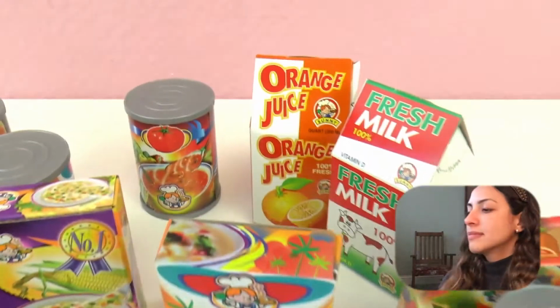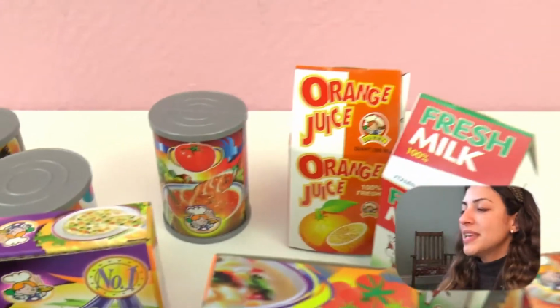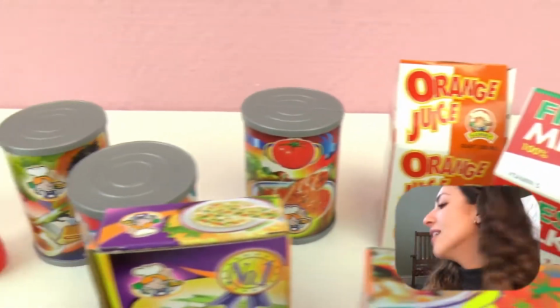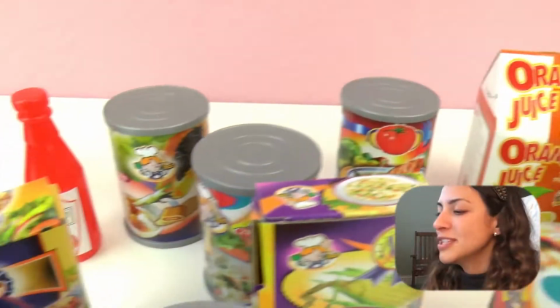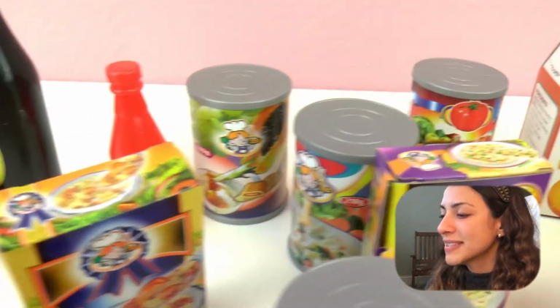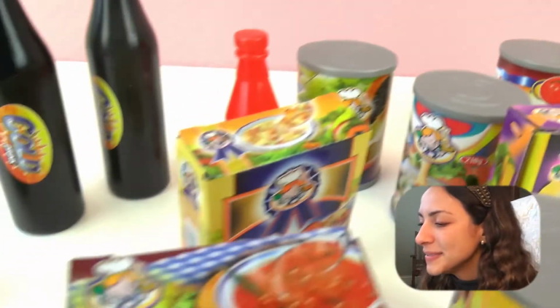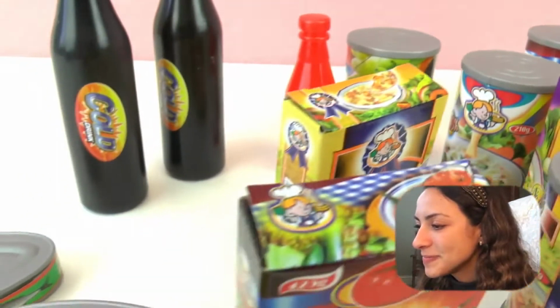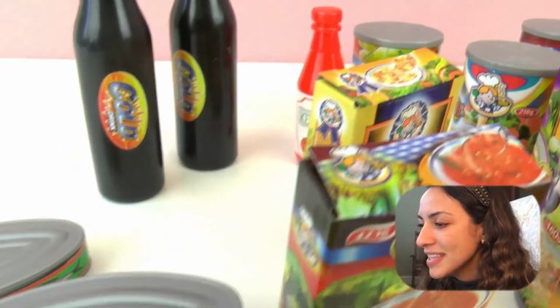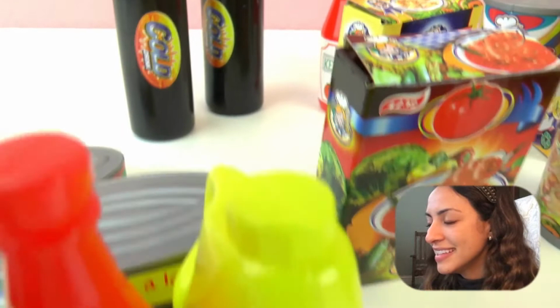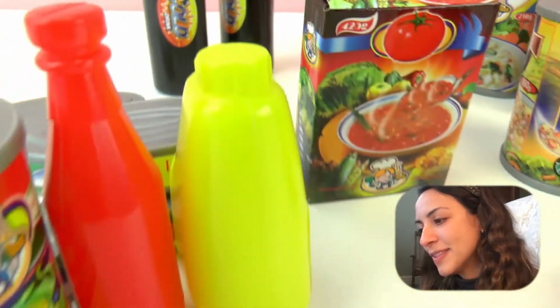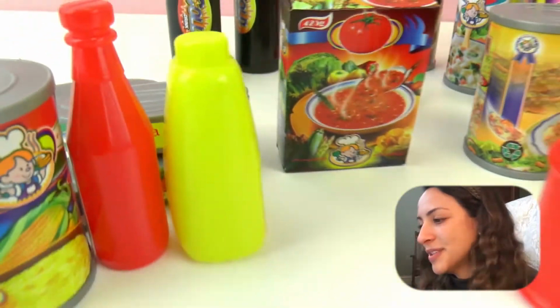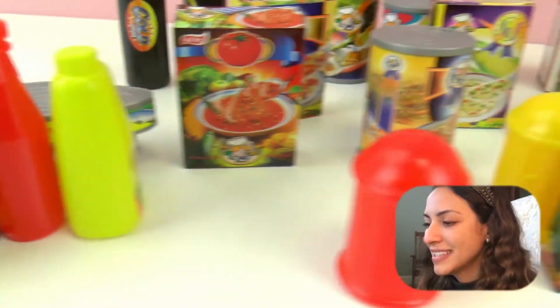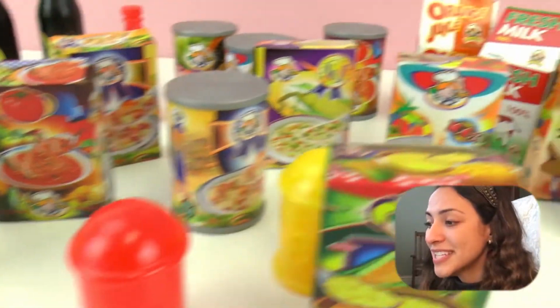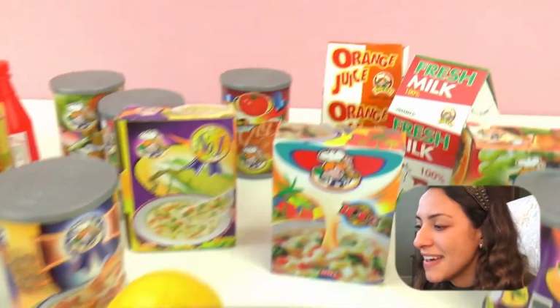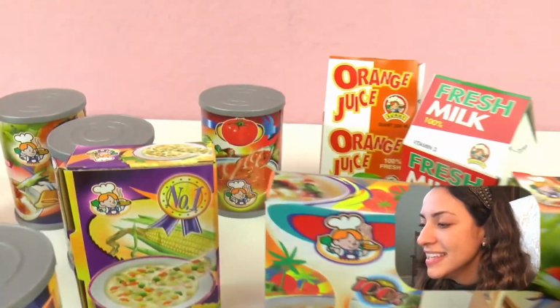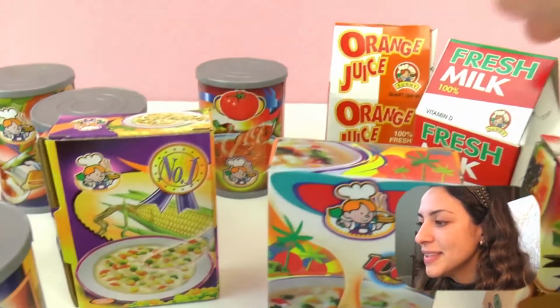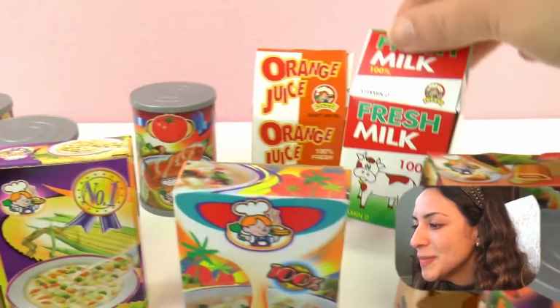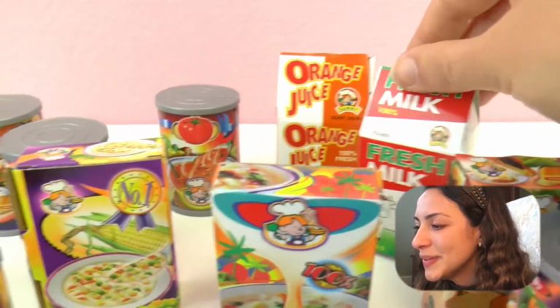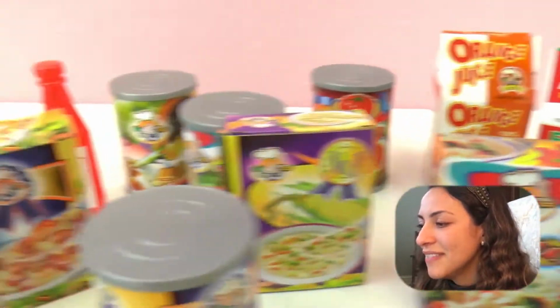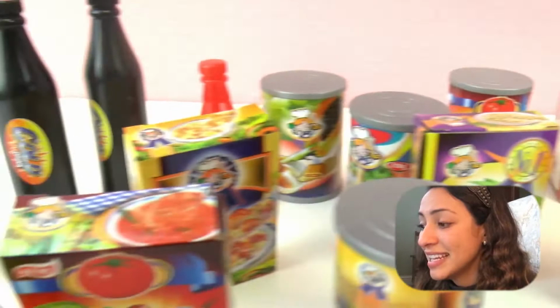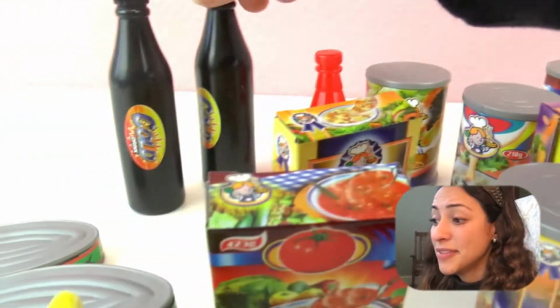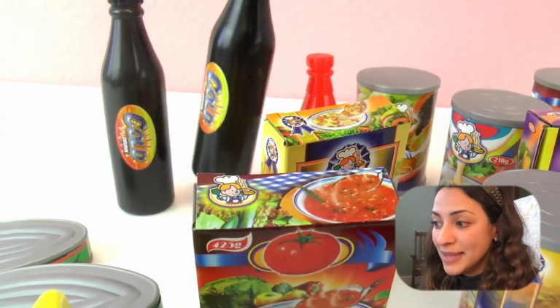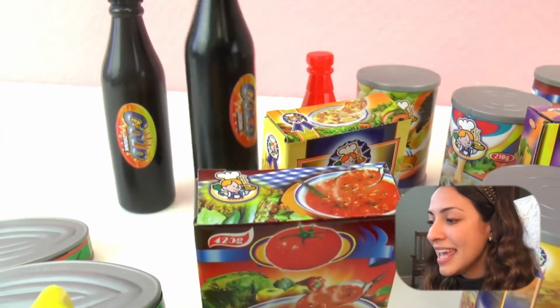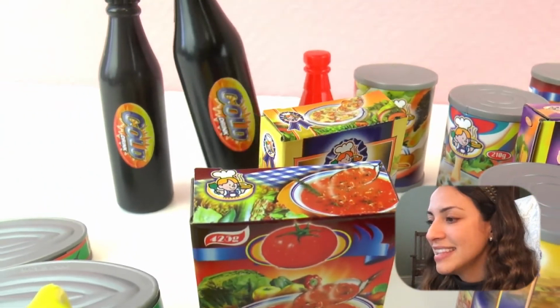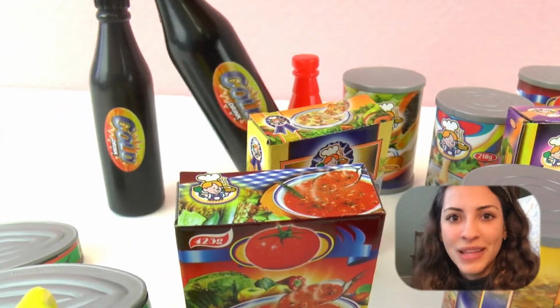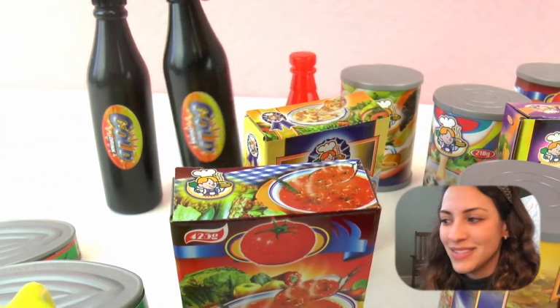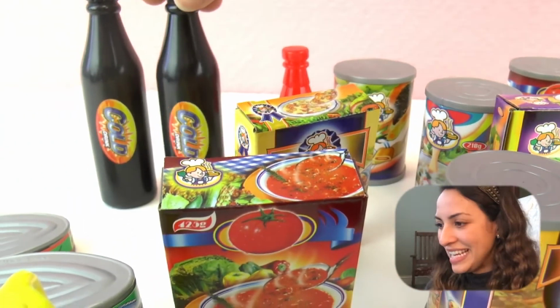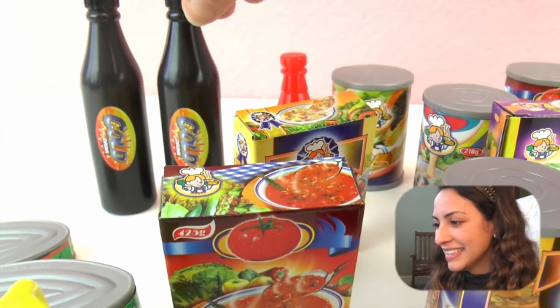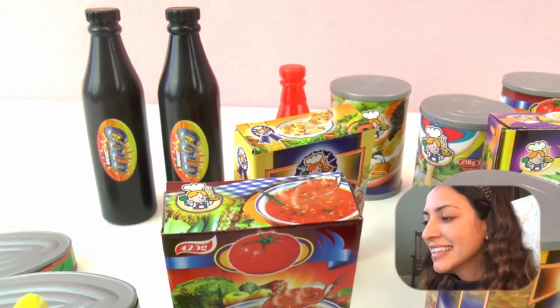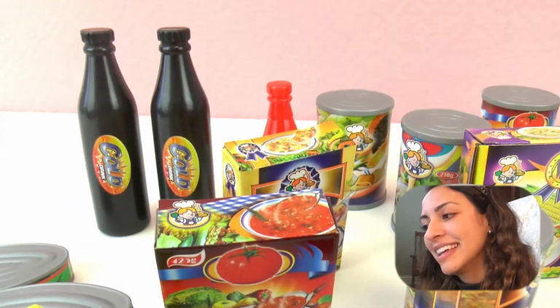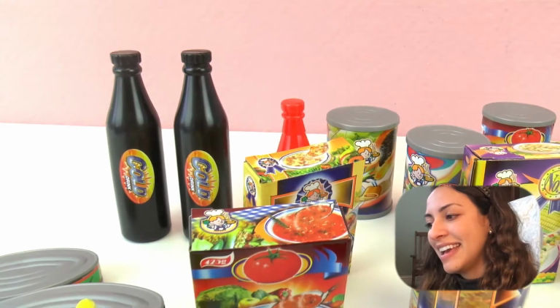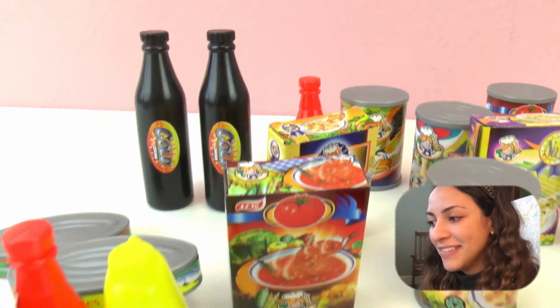So here are all of my finished boxes and all of the groceries that I have. They look super cool, I'm very excited. I love that there's milk, and this cola is just fascinating - I love it.